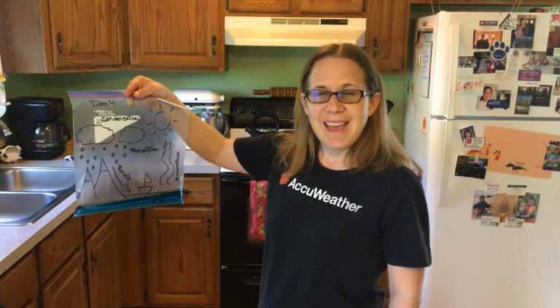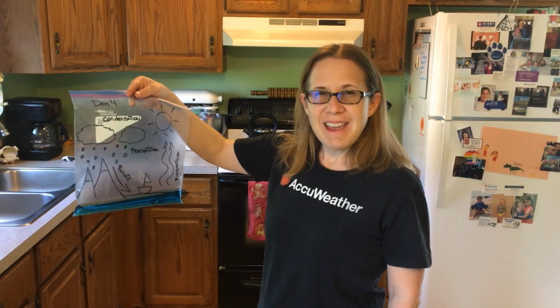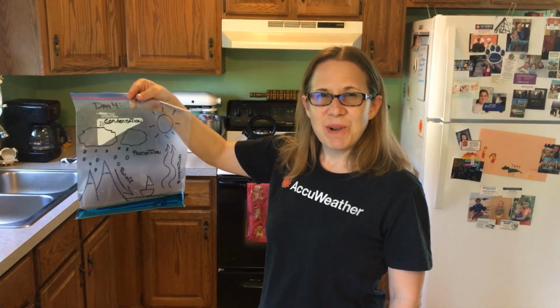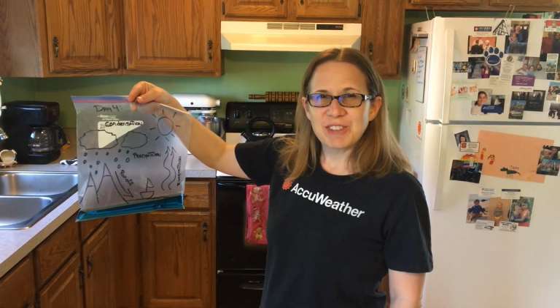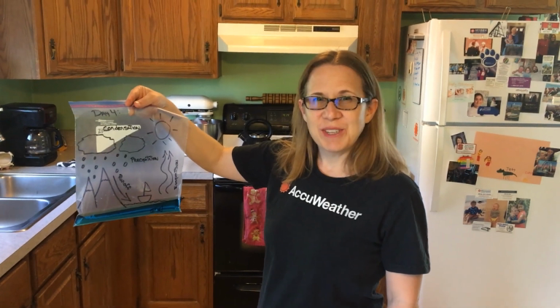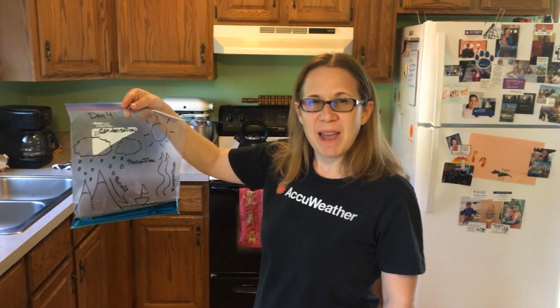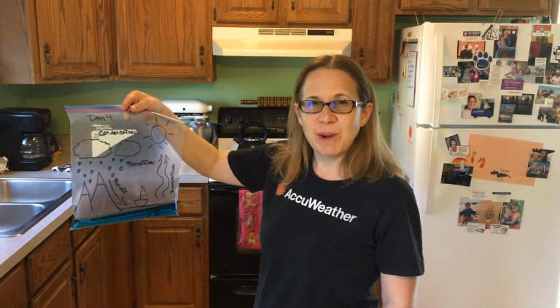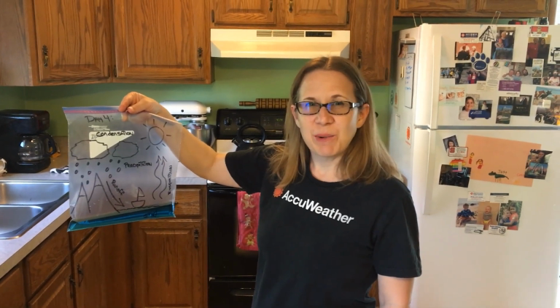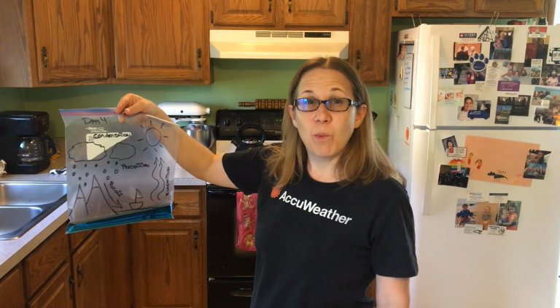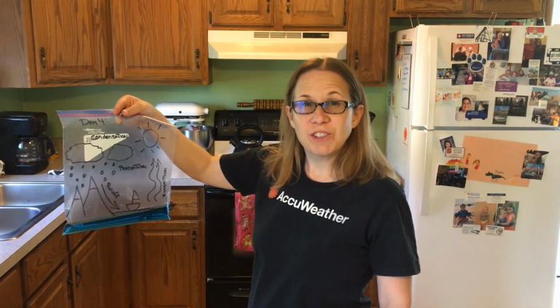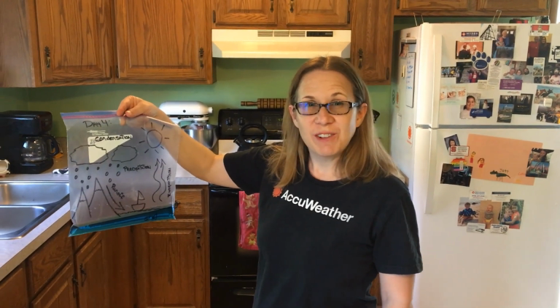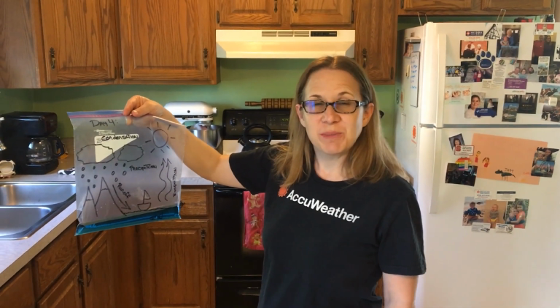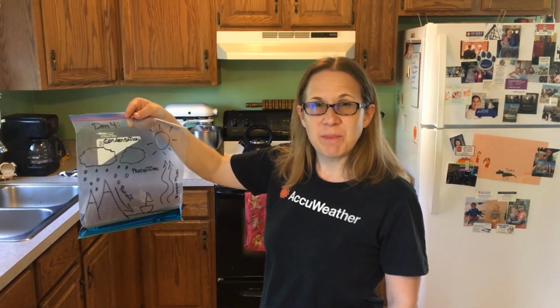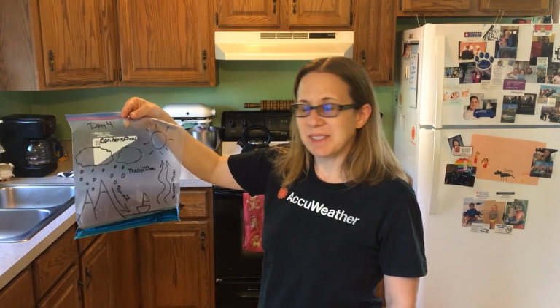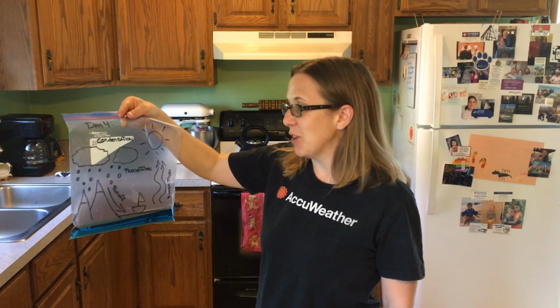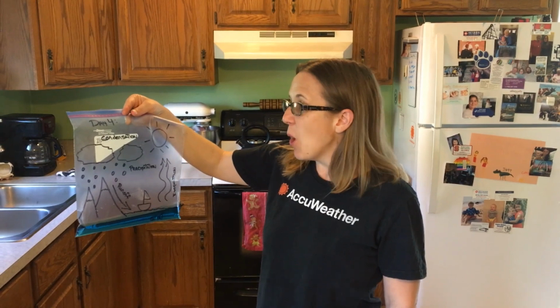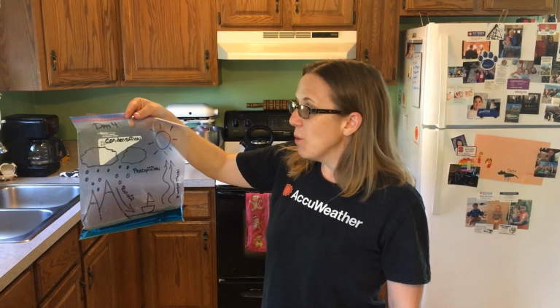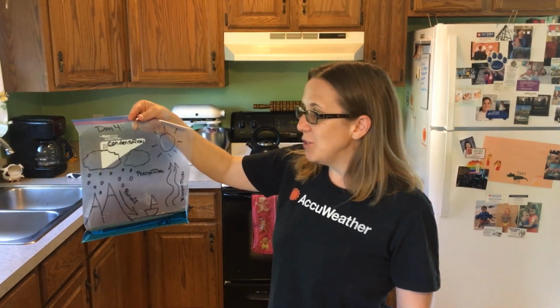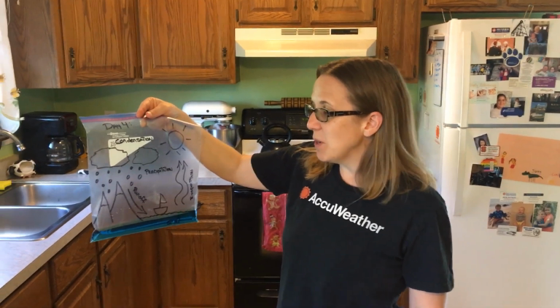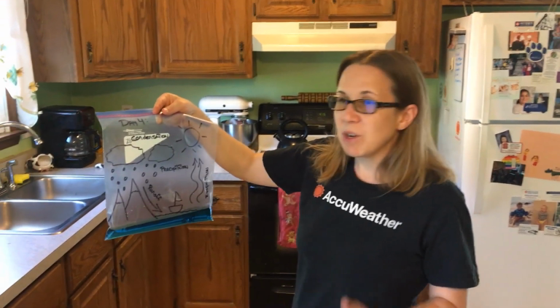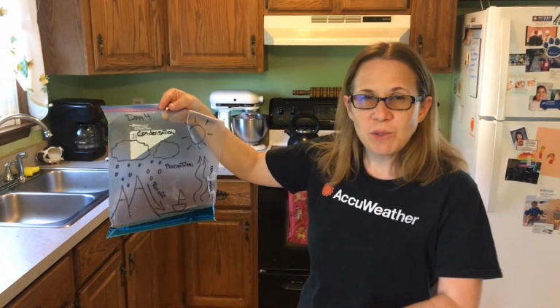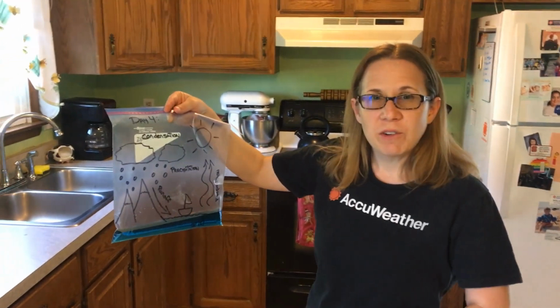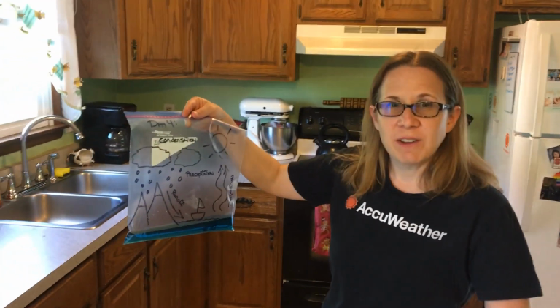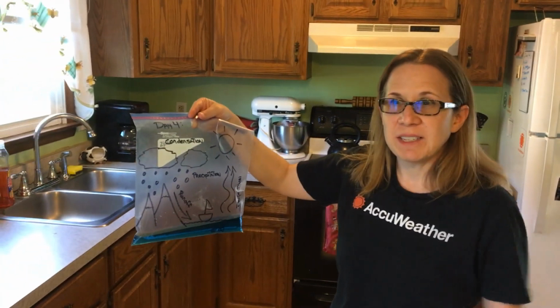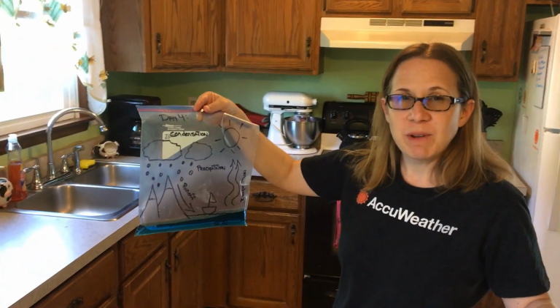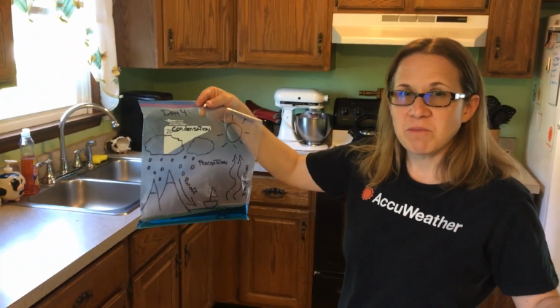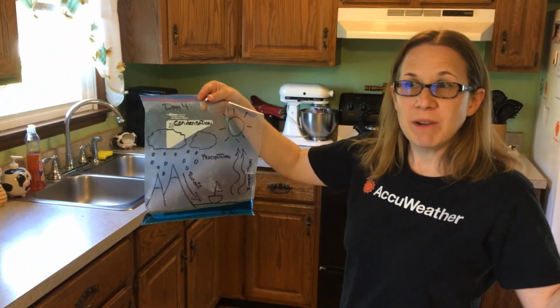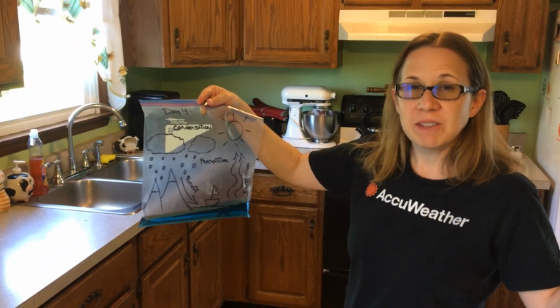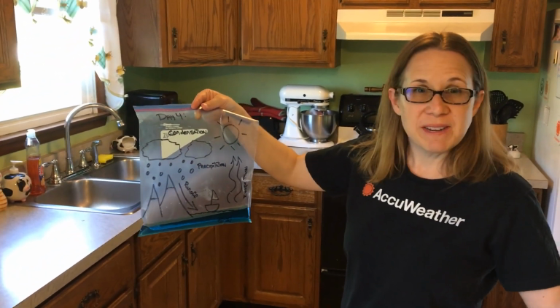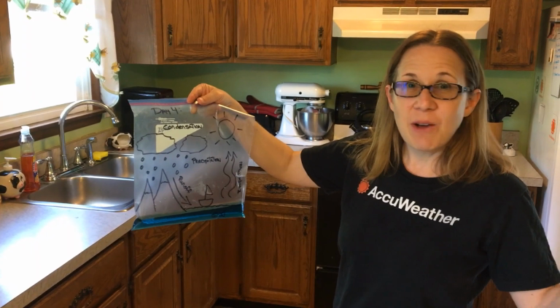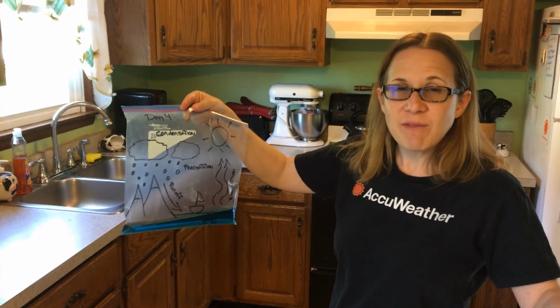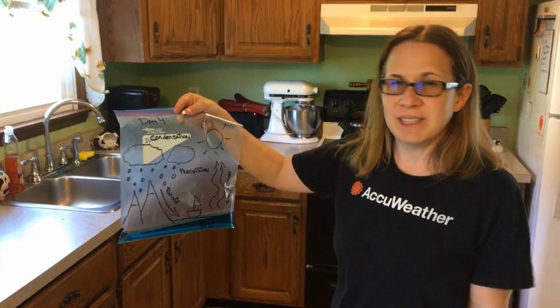Hey everyone, it's Chrissy from AccuWeather with a water cycle experiment. We're going to show the water cycle that's happening right around us every day.